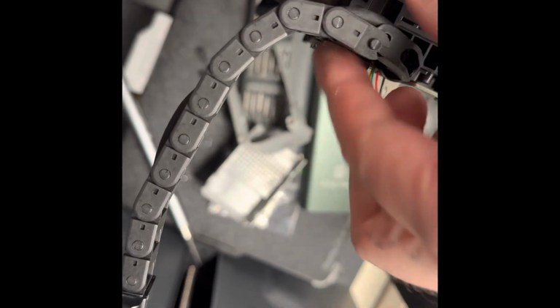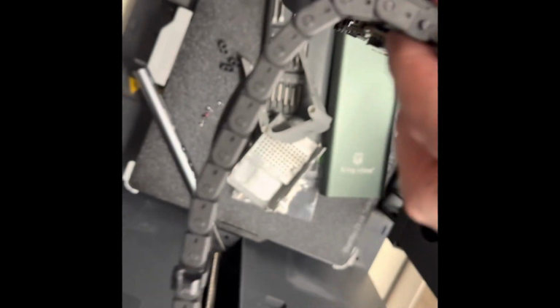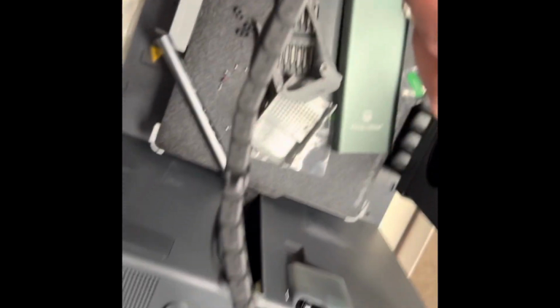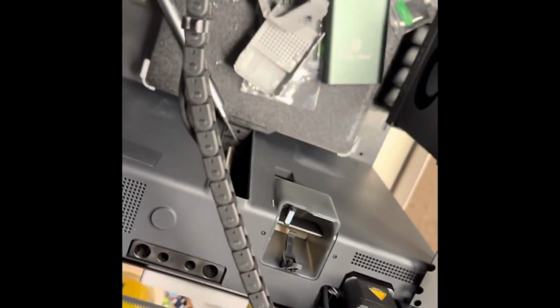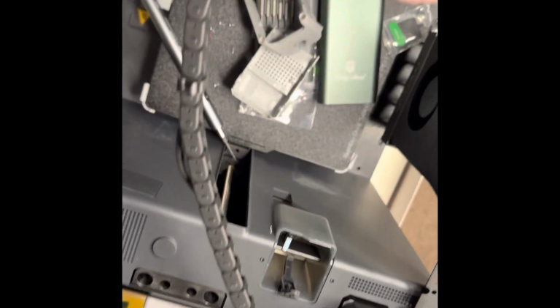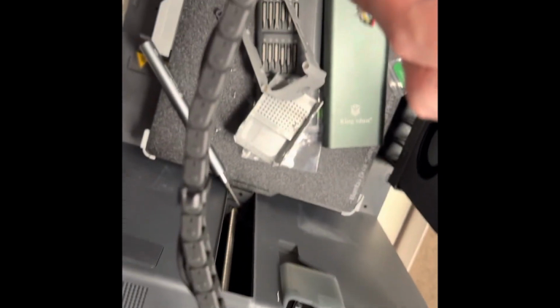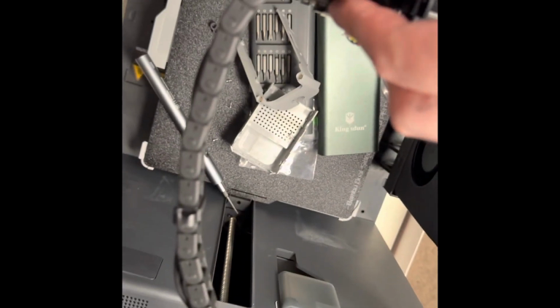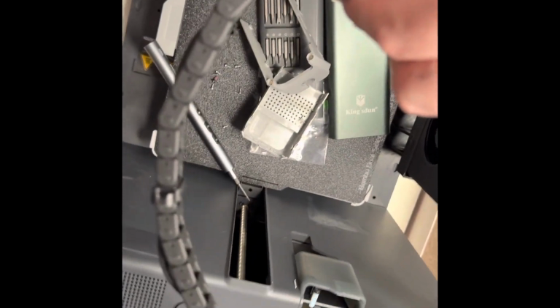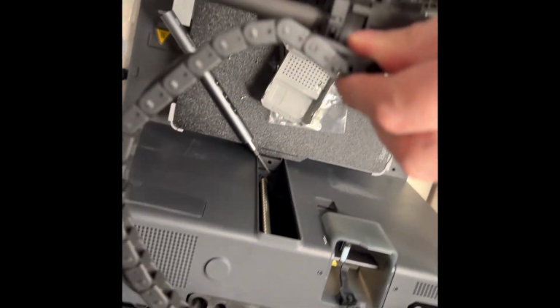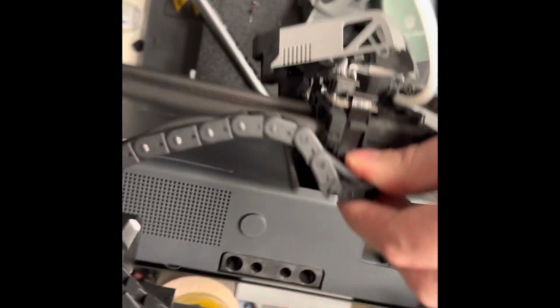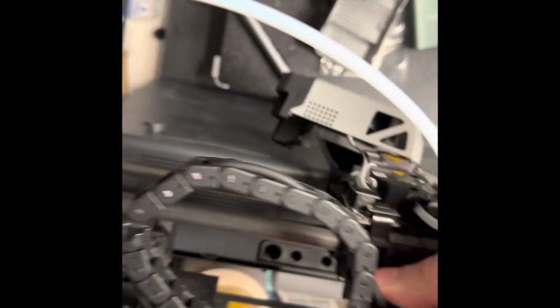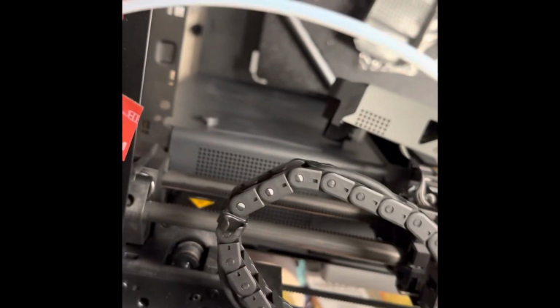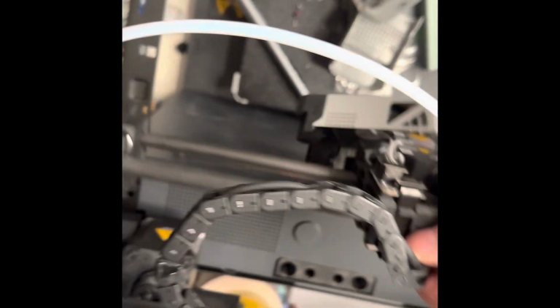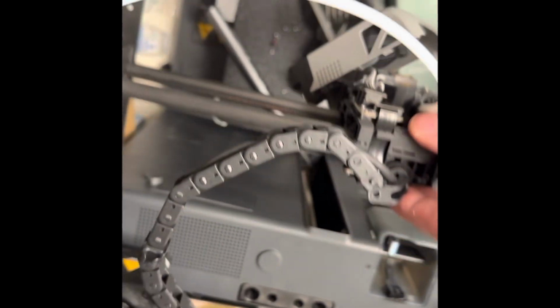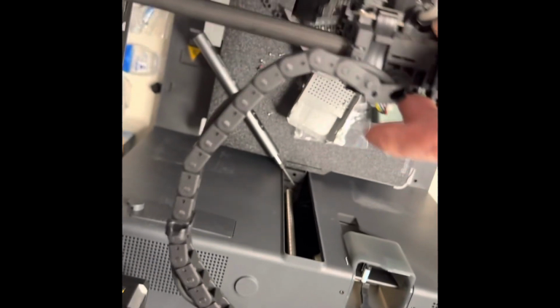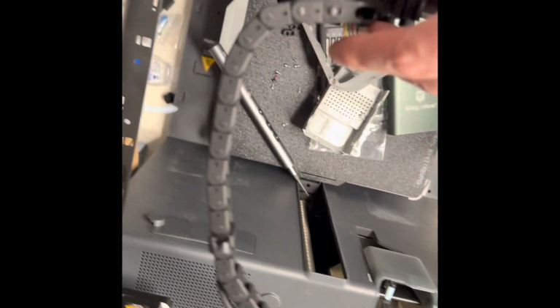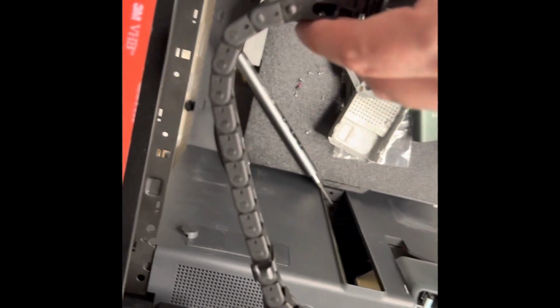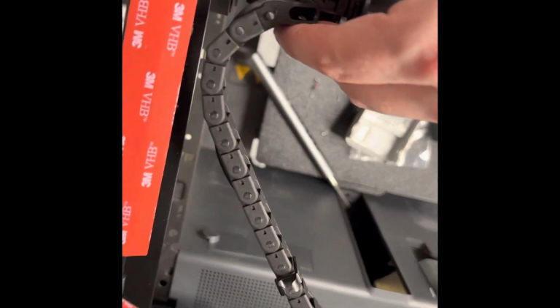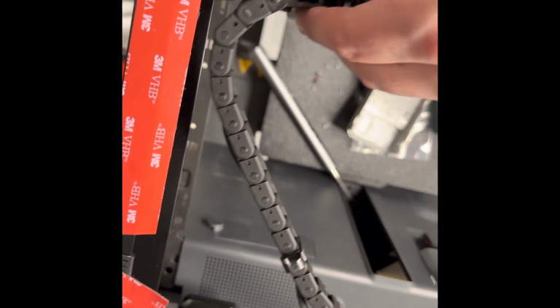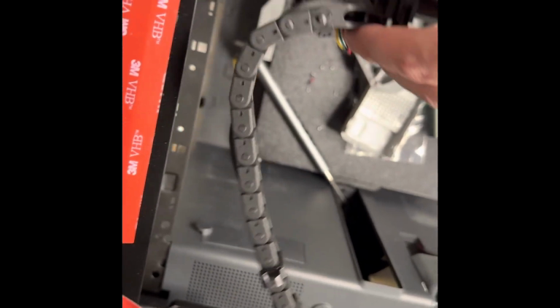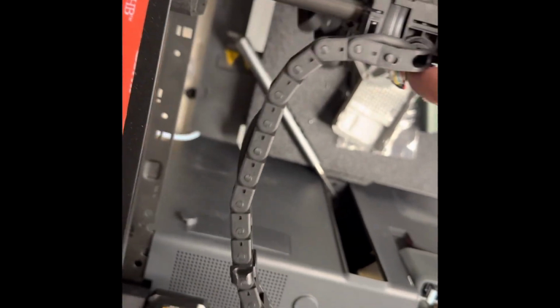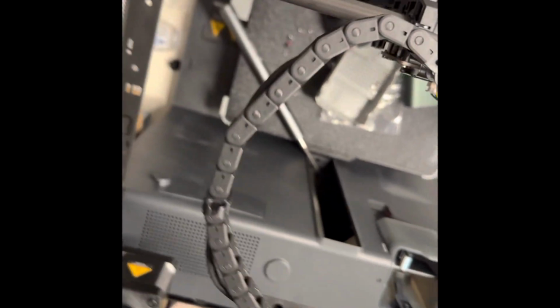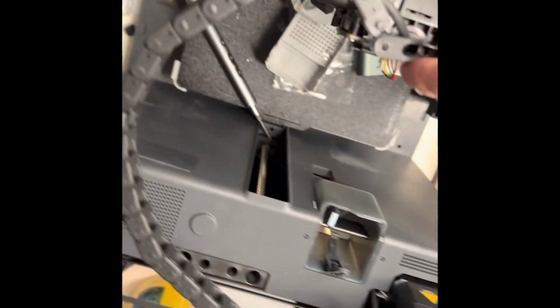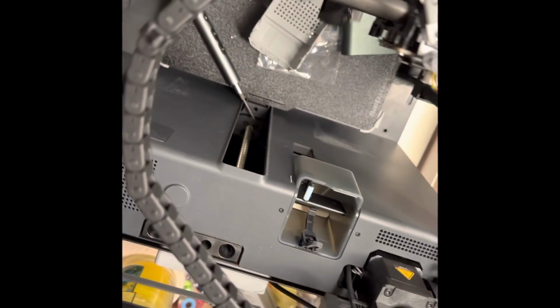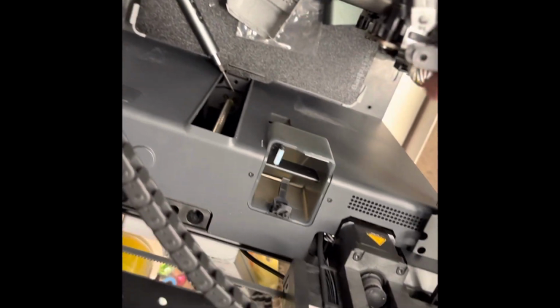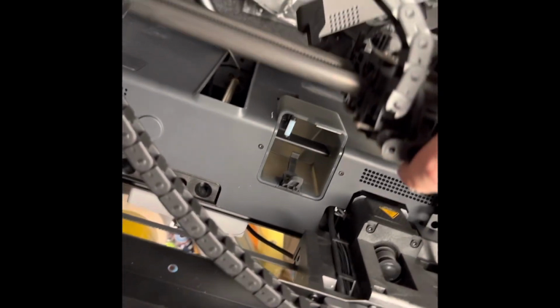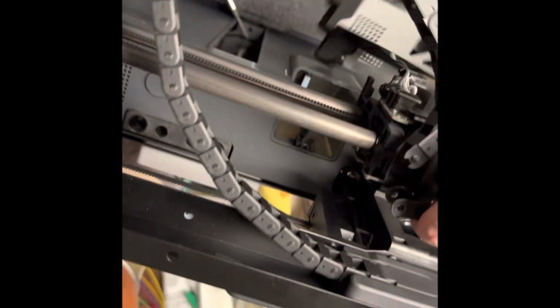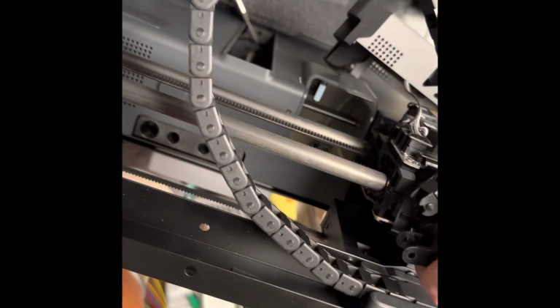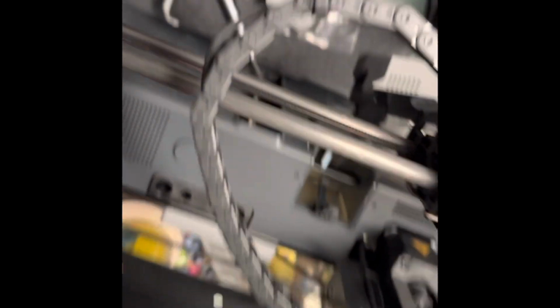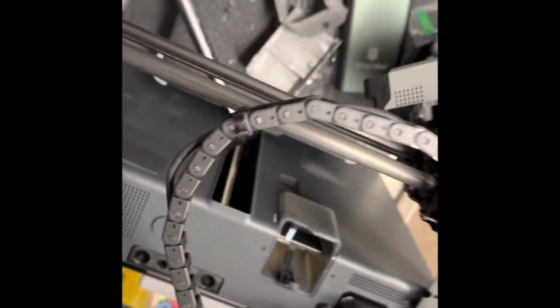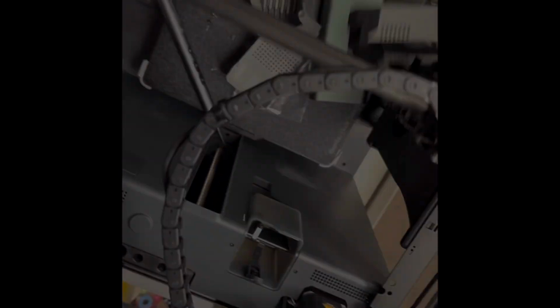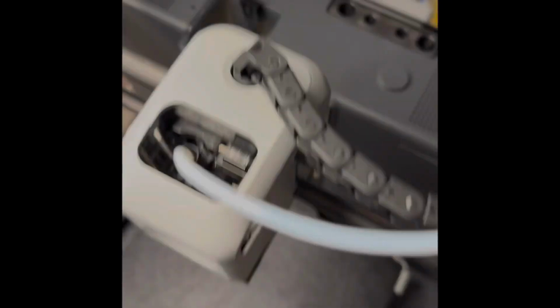You don't need all of the chain links, so you can break some off. You want to make sure it can fully extend and move around in all positions, just to confirm there's enough room for this unit to work properly.